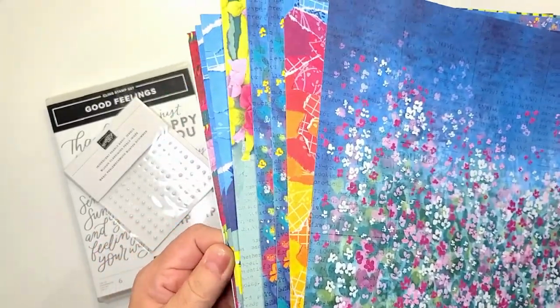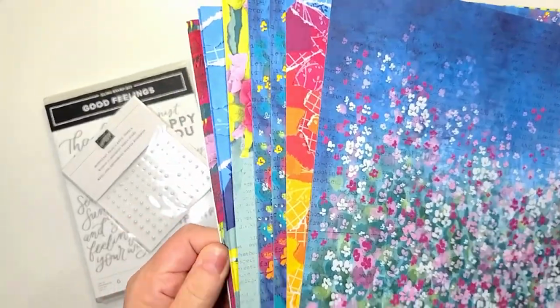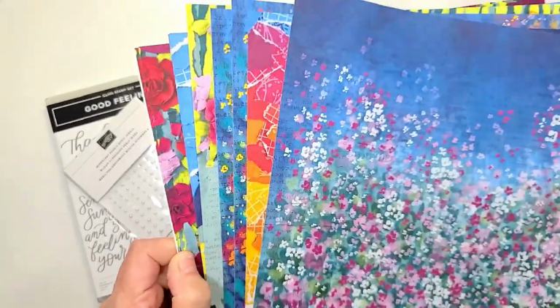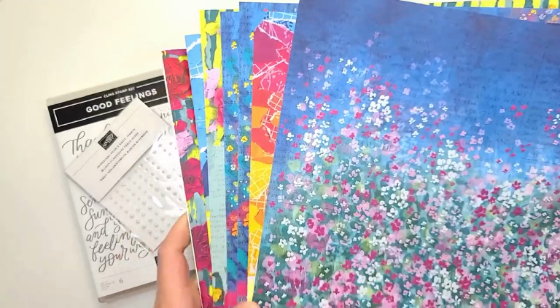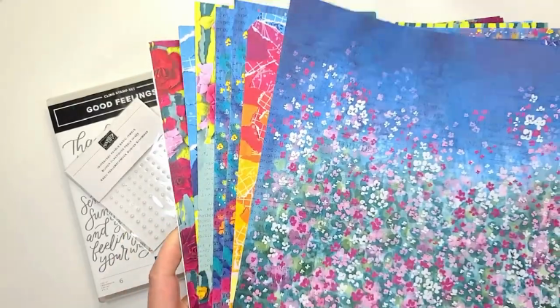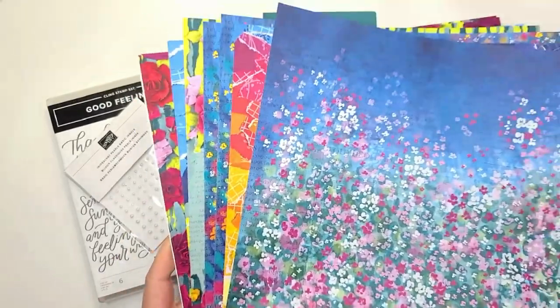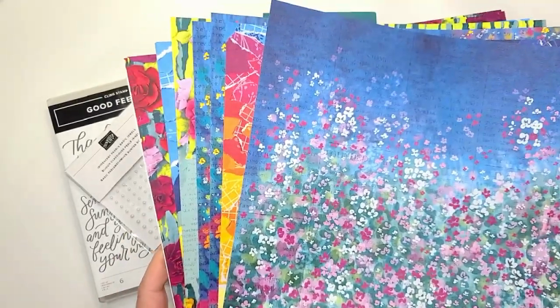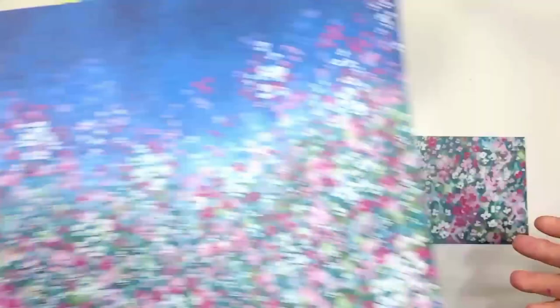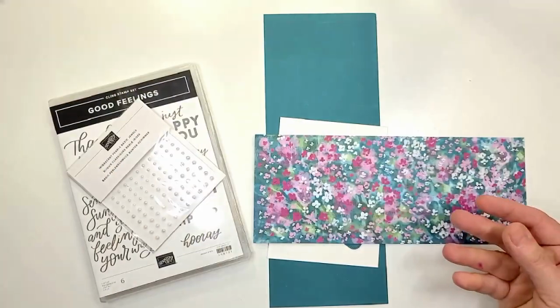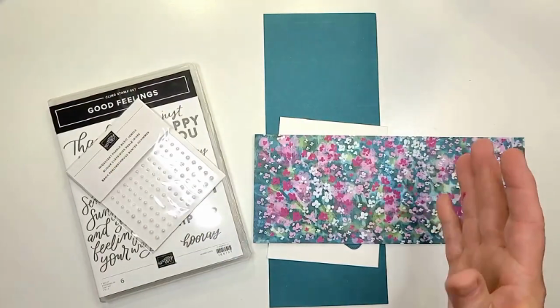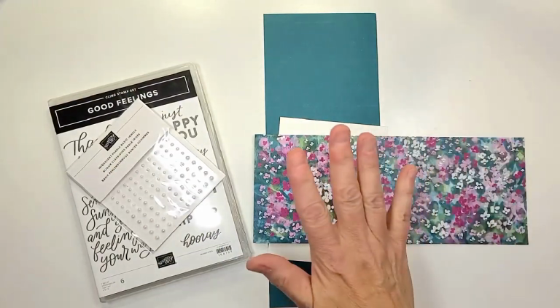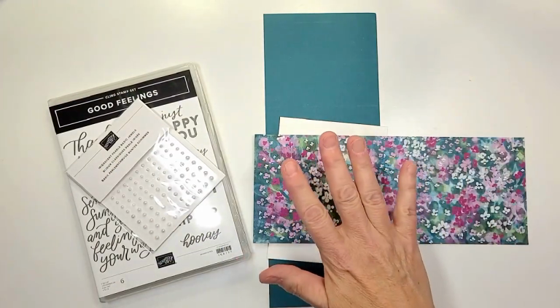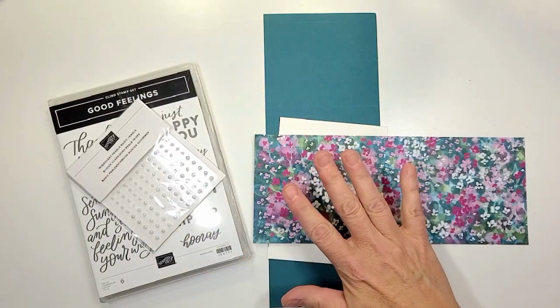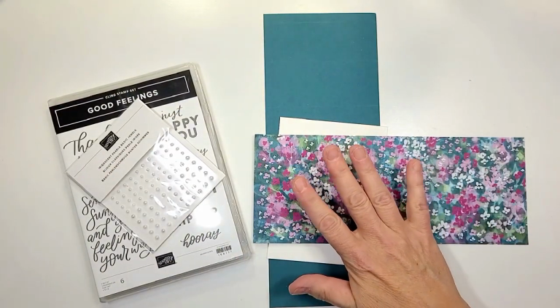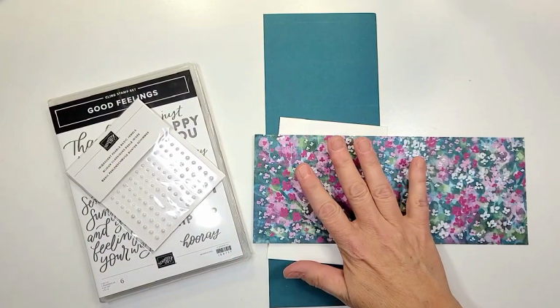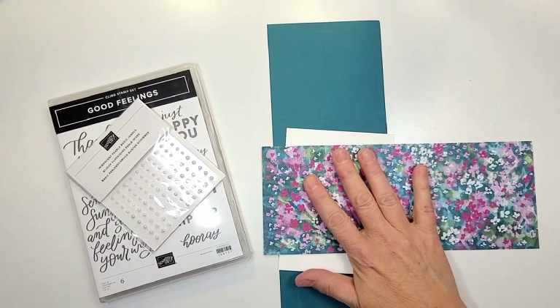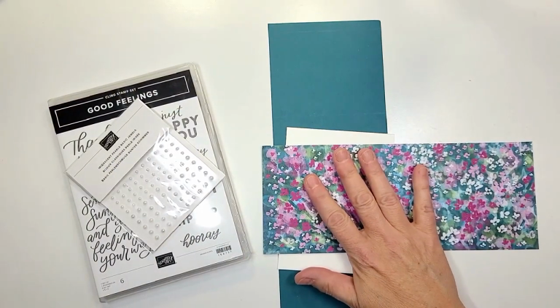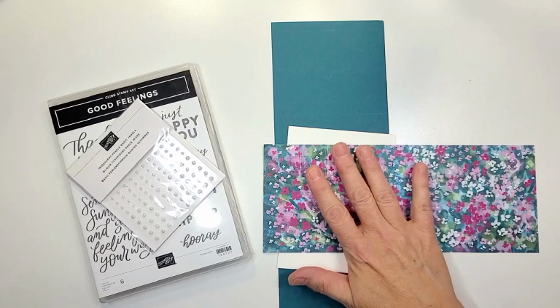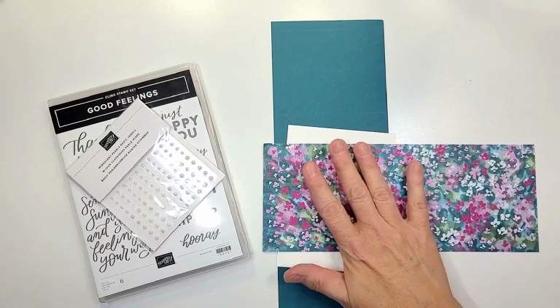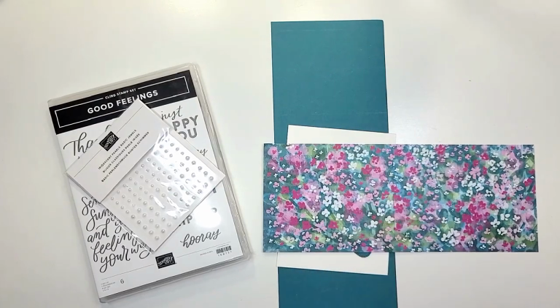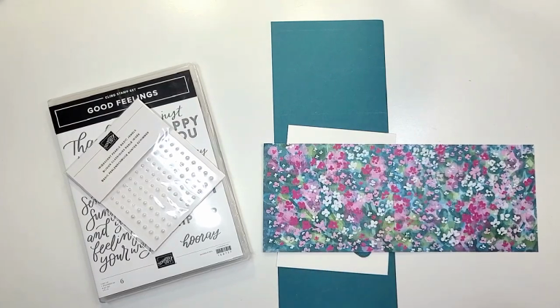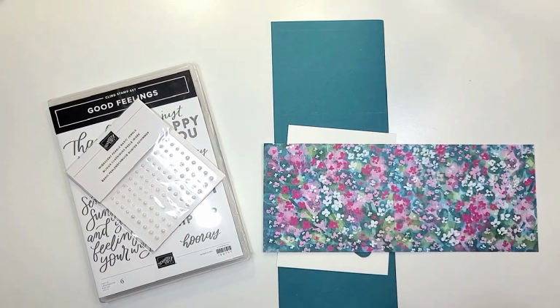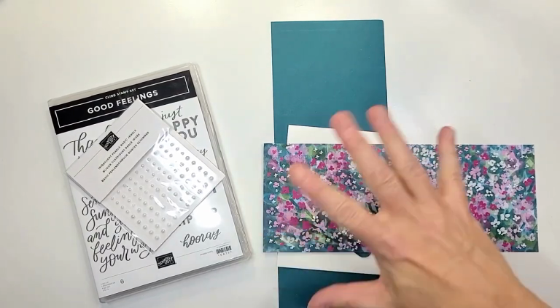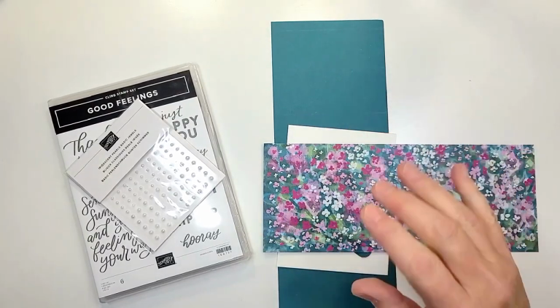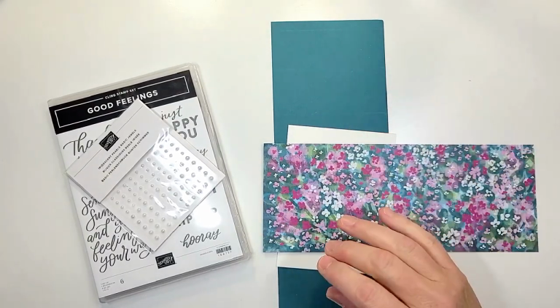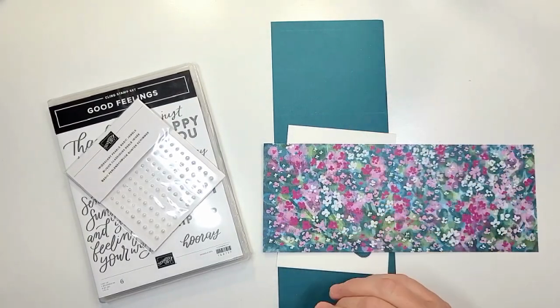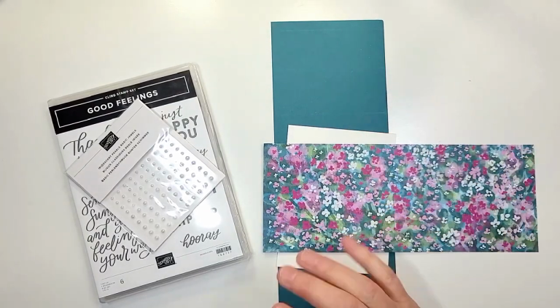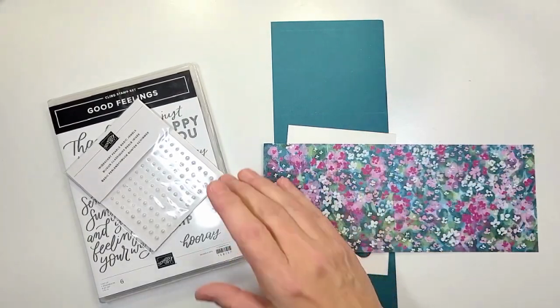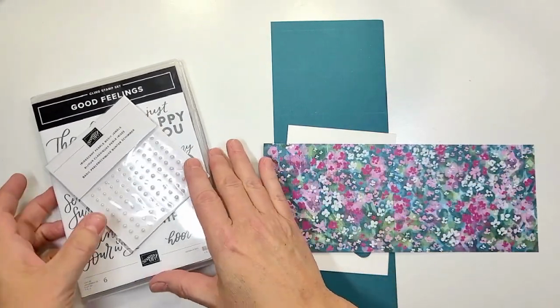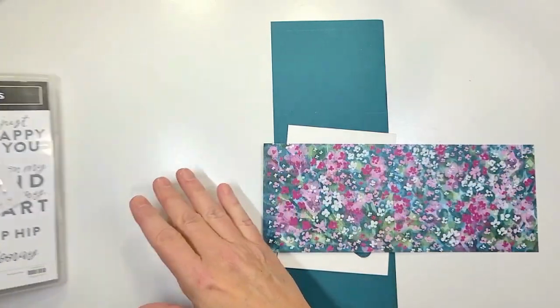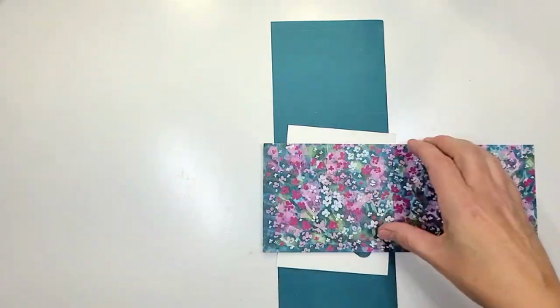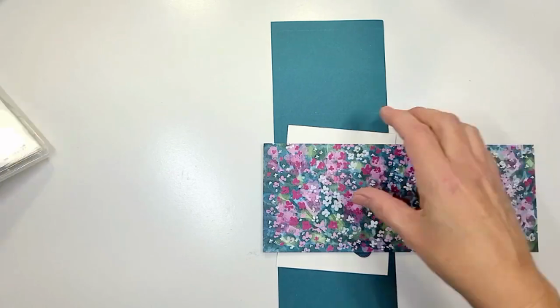I love bright colors, they just make me very happy. And so what better card to display this designer series paper than doing the bay window card. We're gonna show you how to make that.